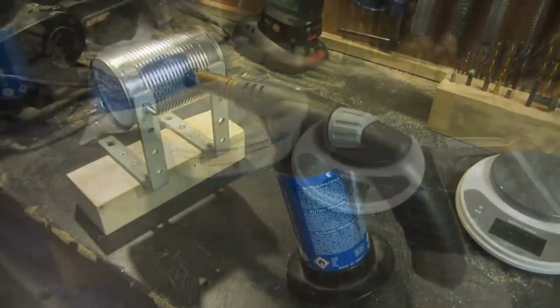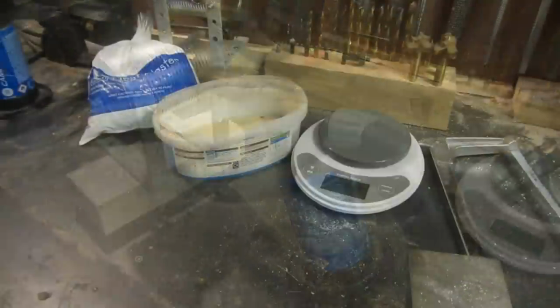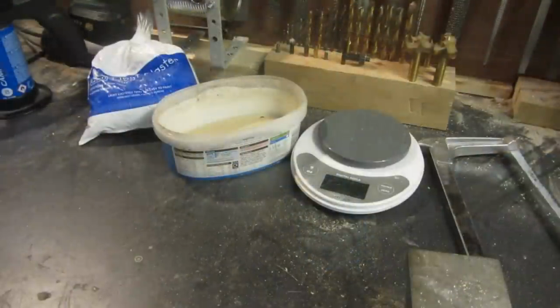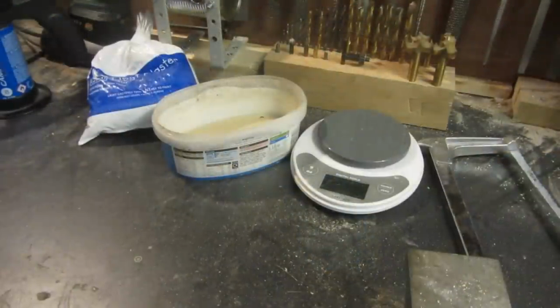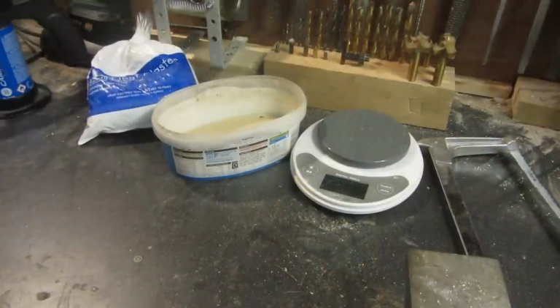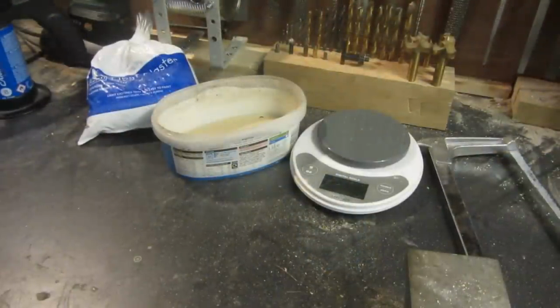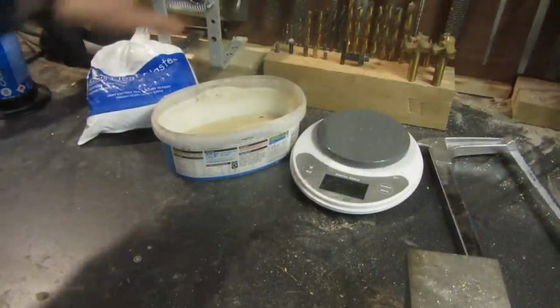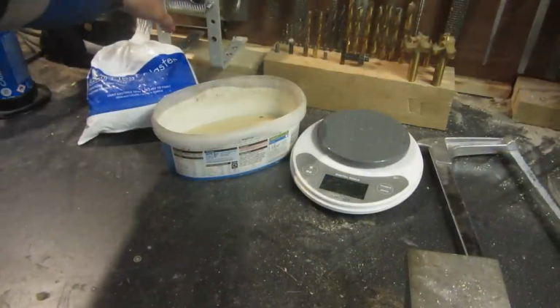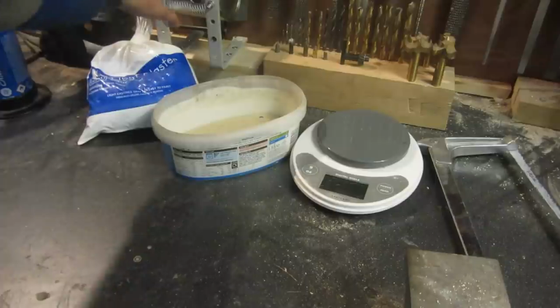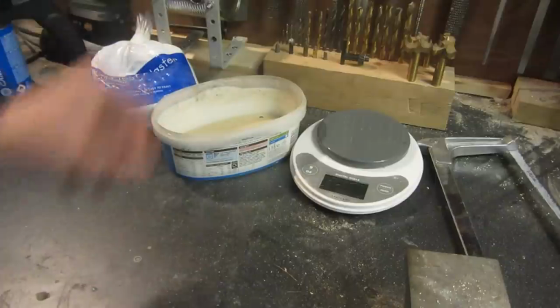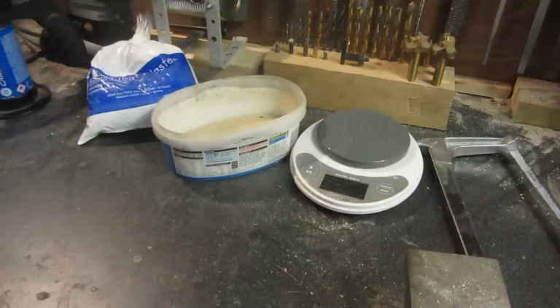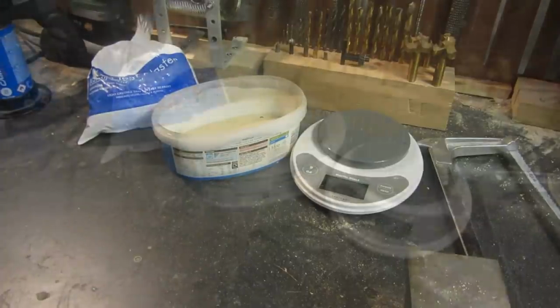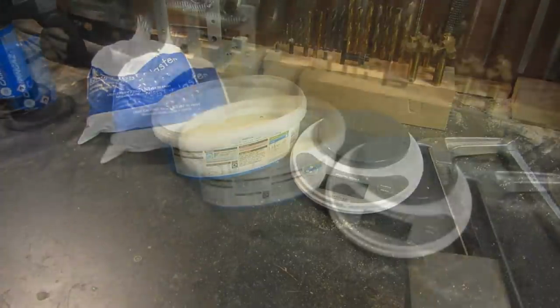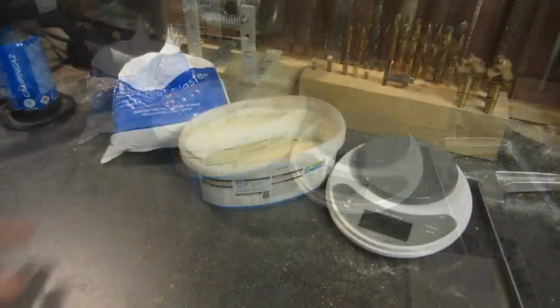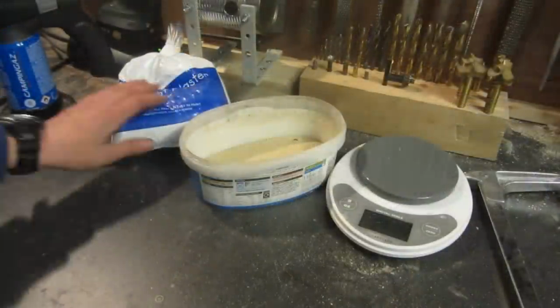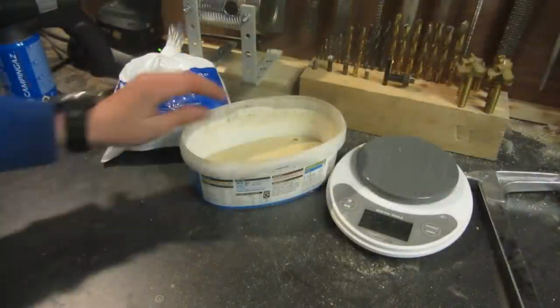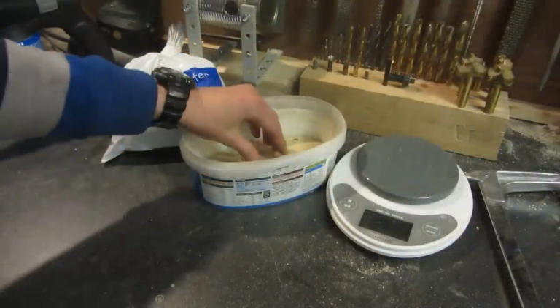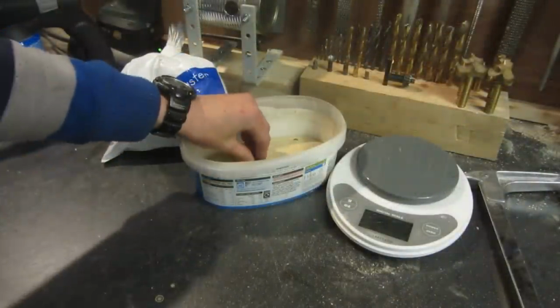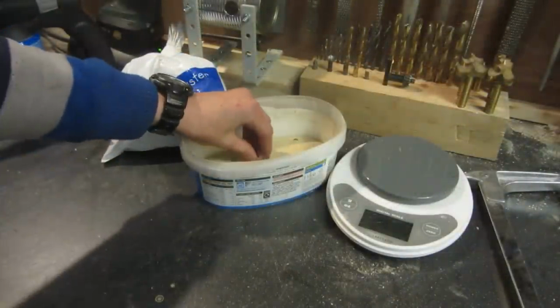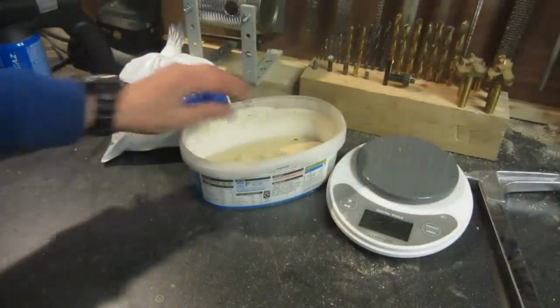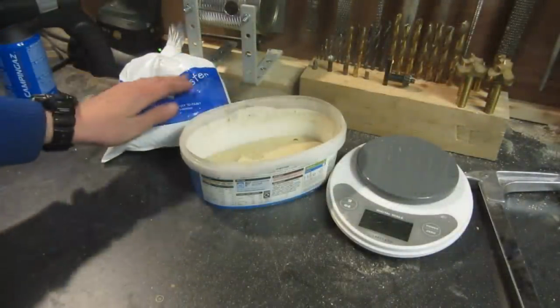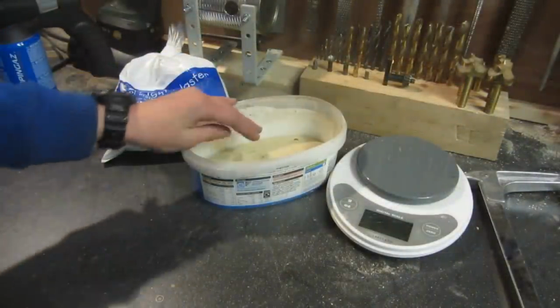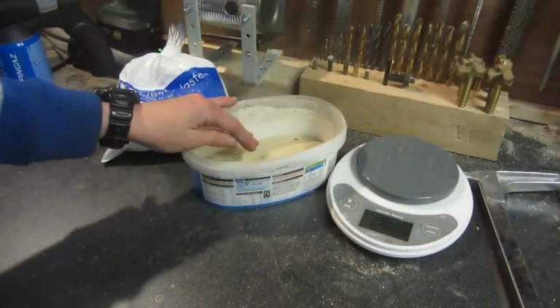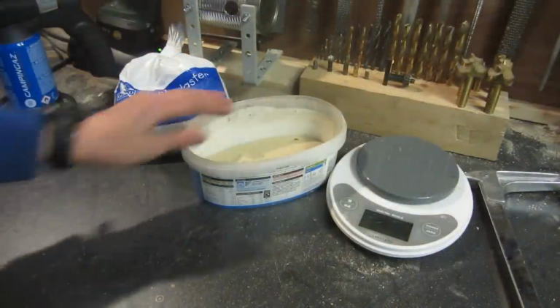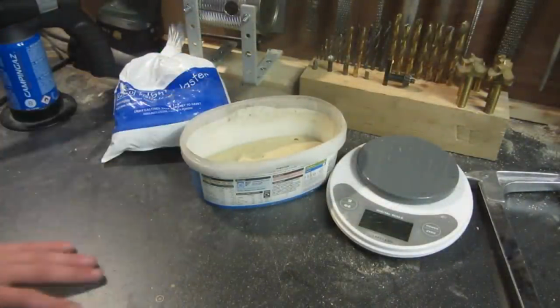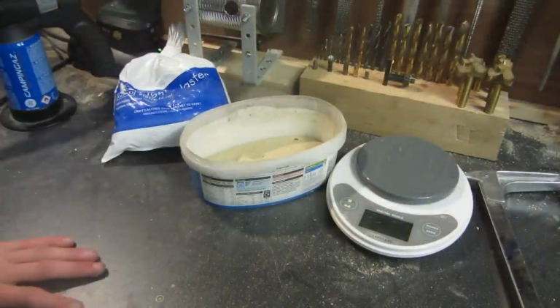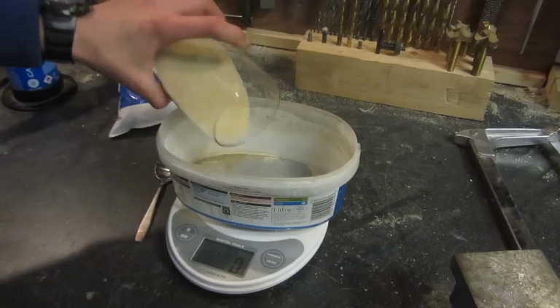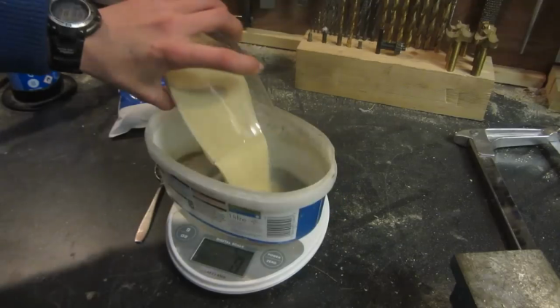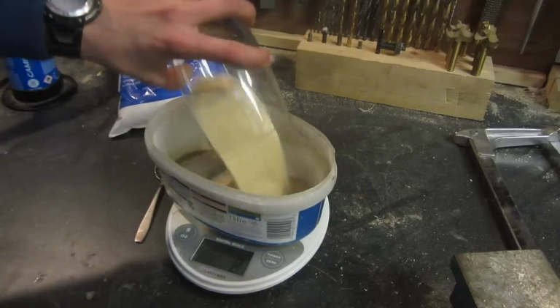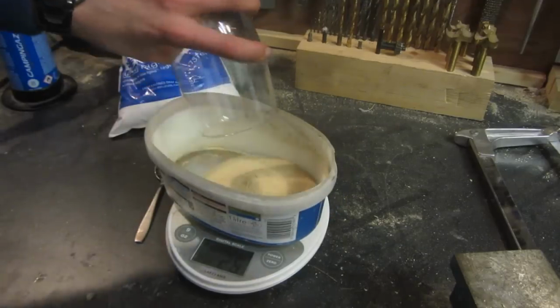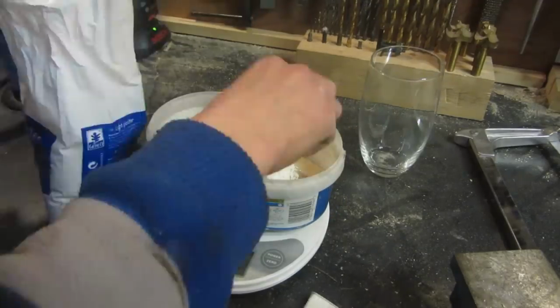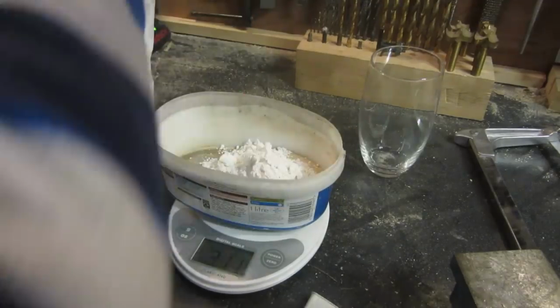Now it's time to make the refractory coating, which will both protect the forge from melting and keep the heat in, allowing it to build up. This is made from a 50-50 mix of plaster of Paris and sand.